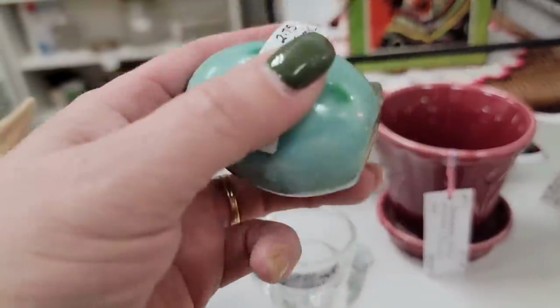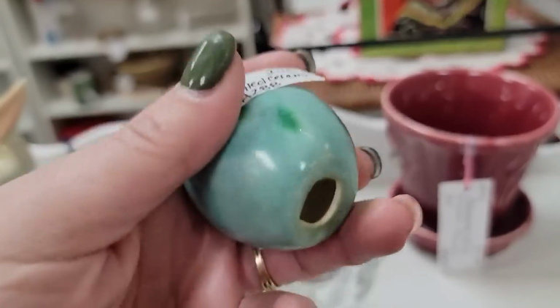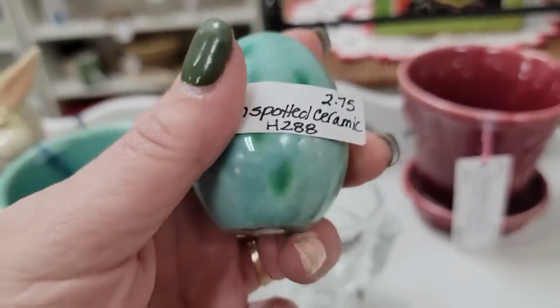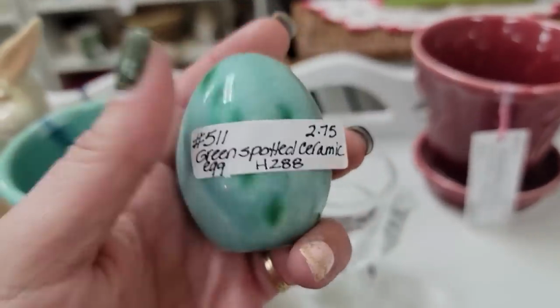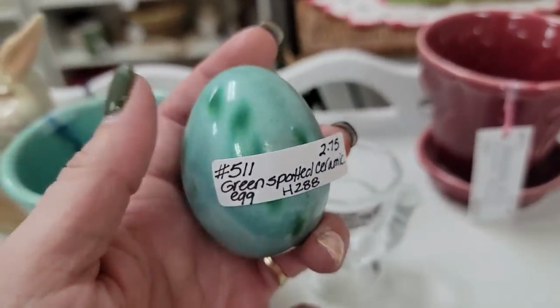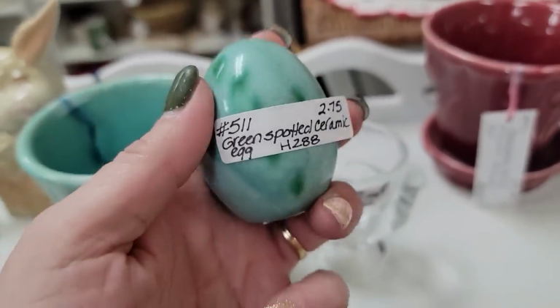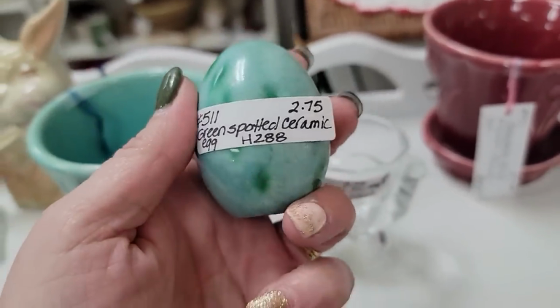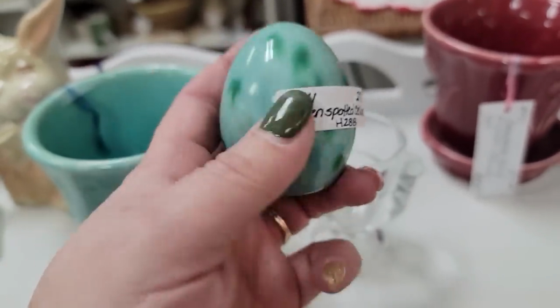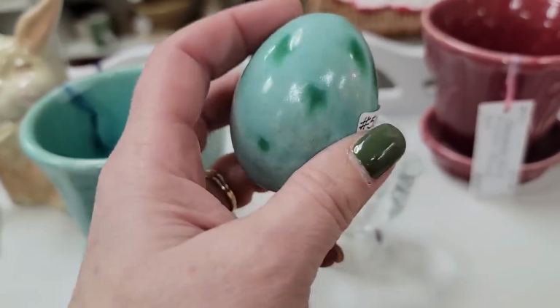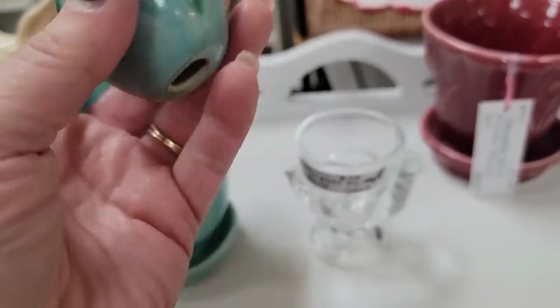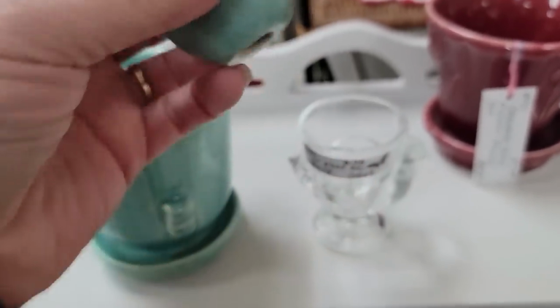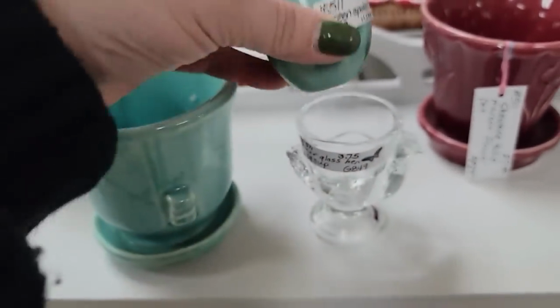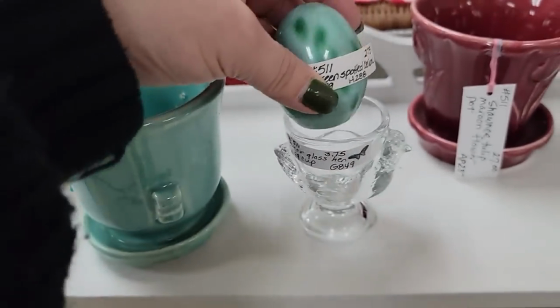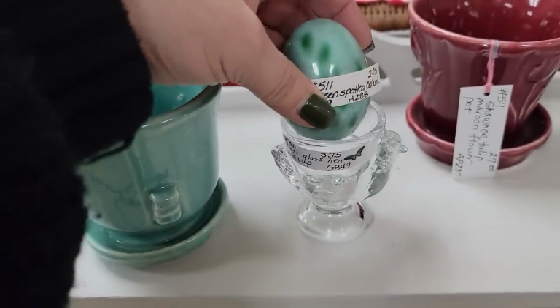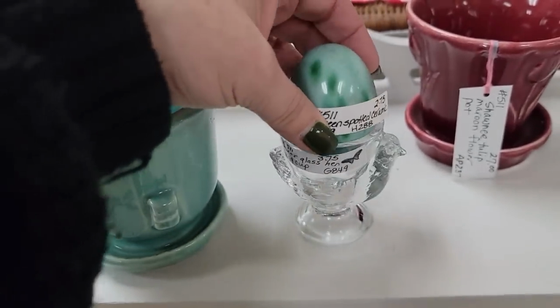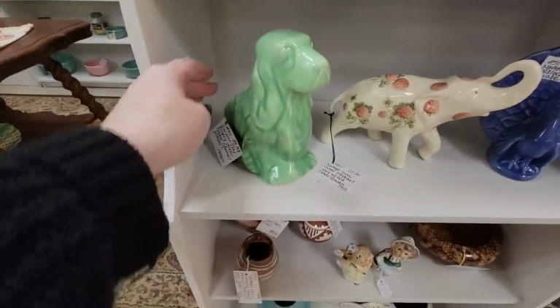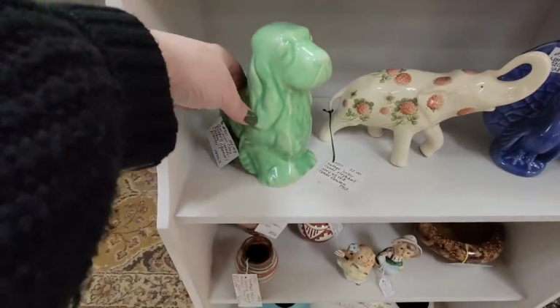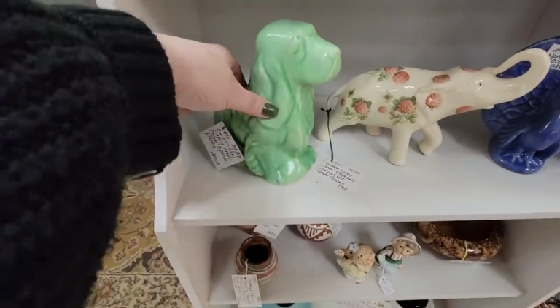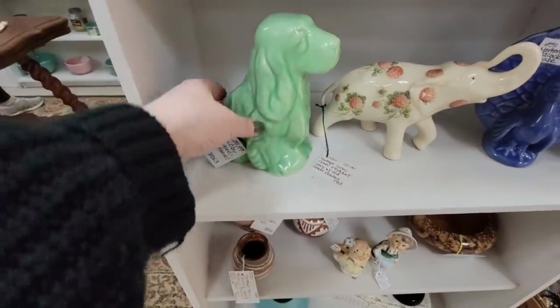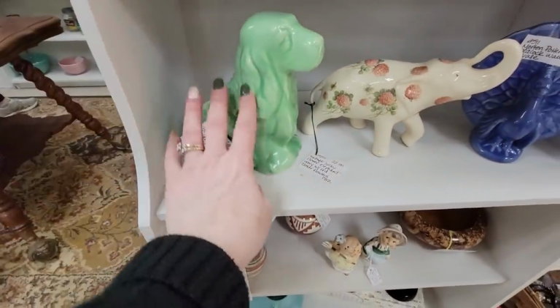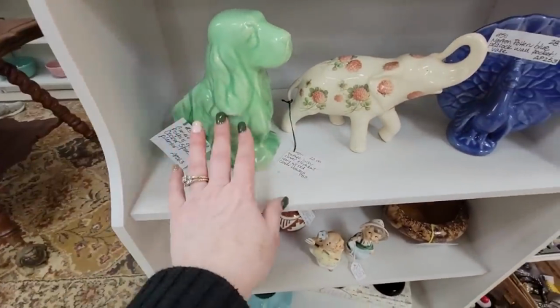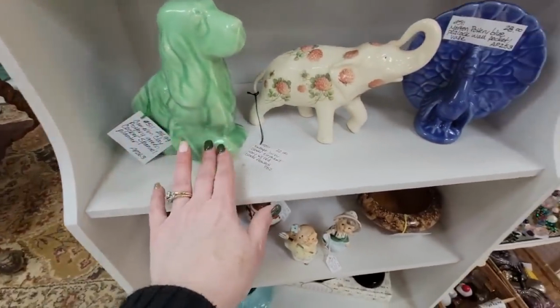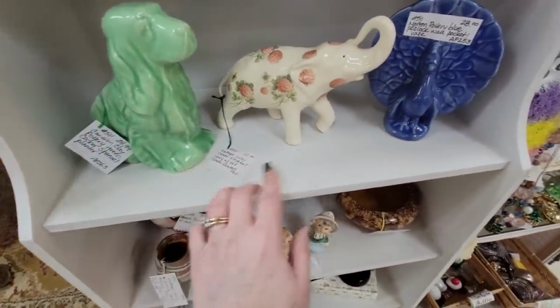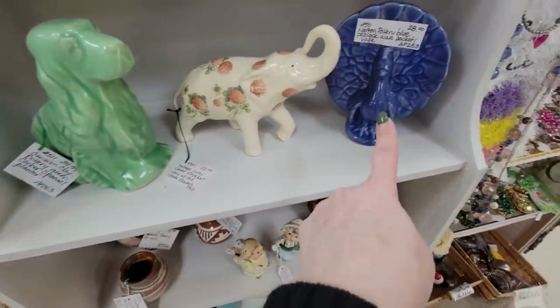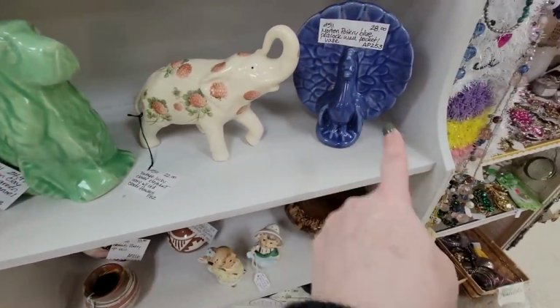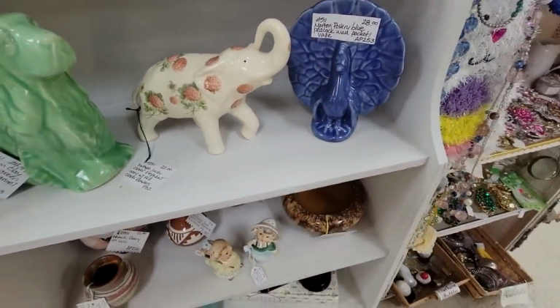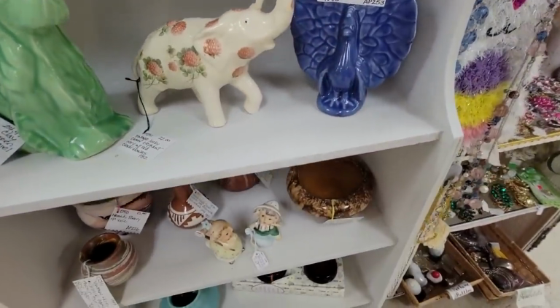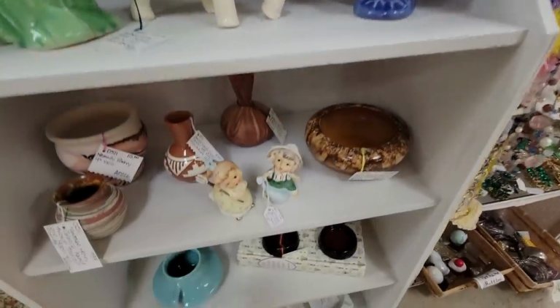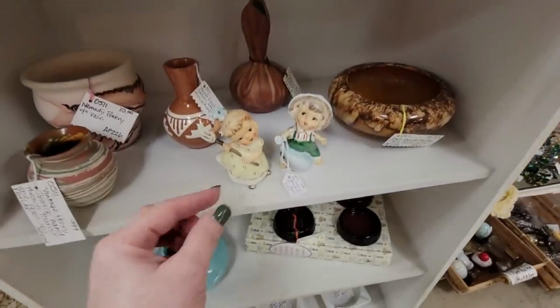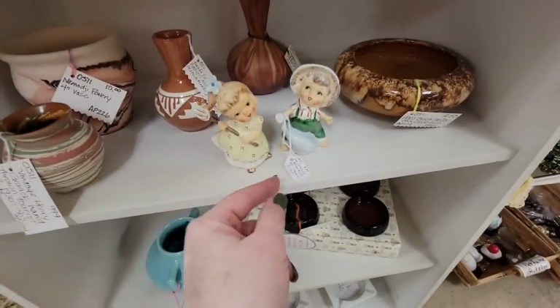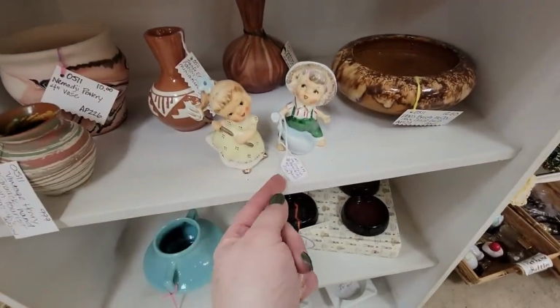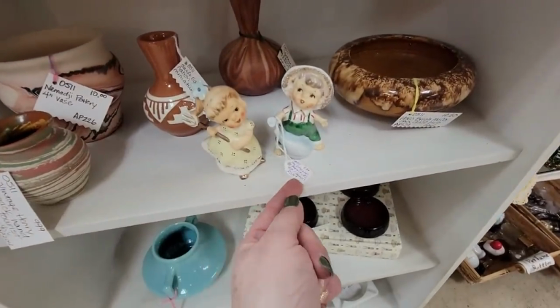Oh no, that's ceramic. There's another alabaster egg for $2.75 but that one is ceramic. The green cellar dog spaniel for $24, the peacock for $28. But I was looking down here.